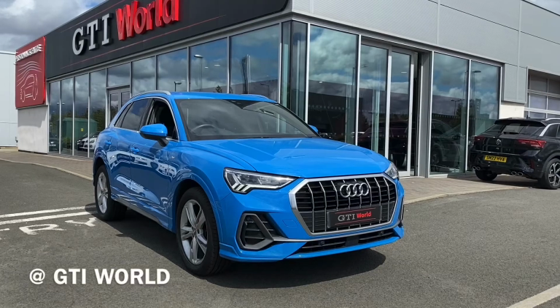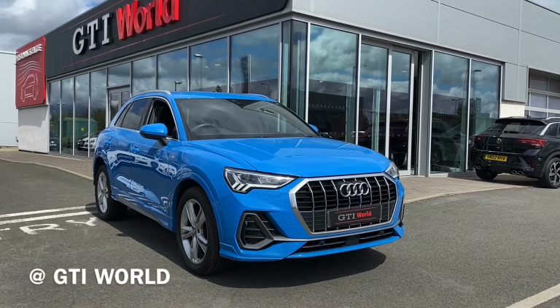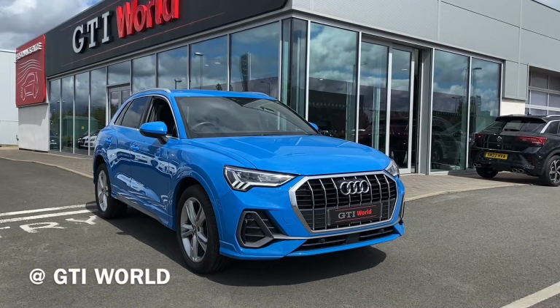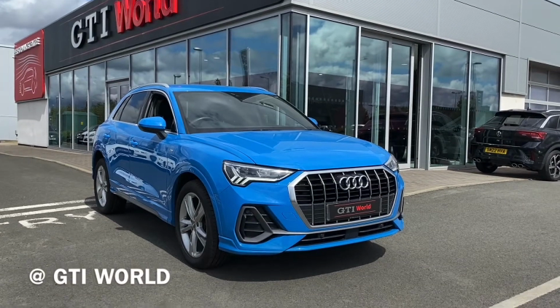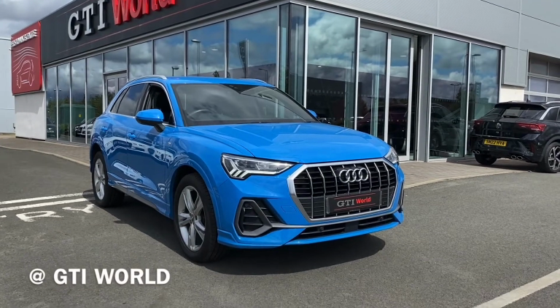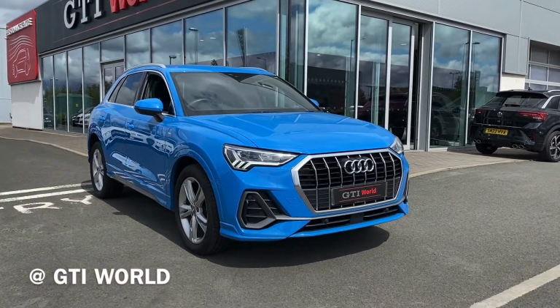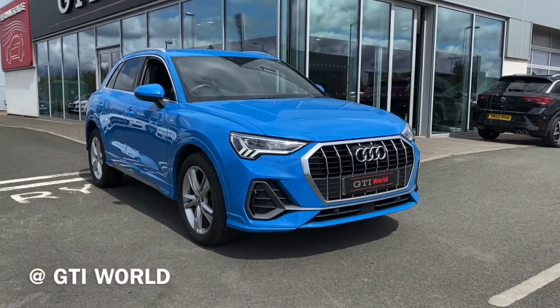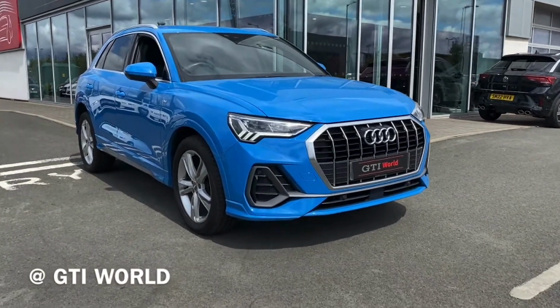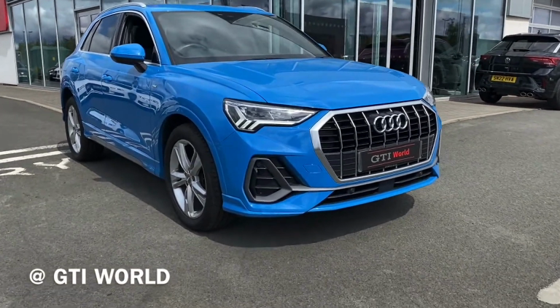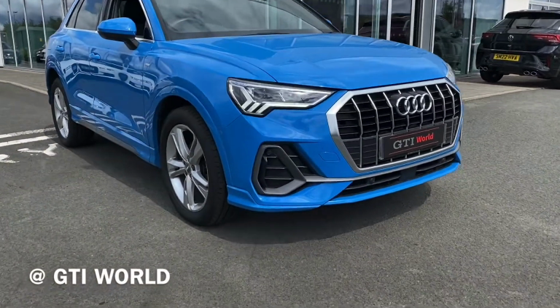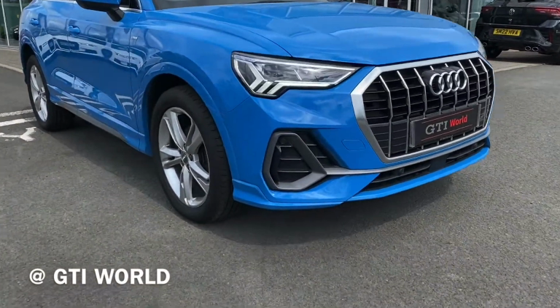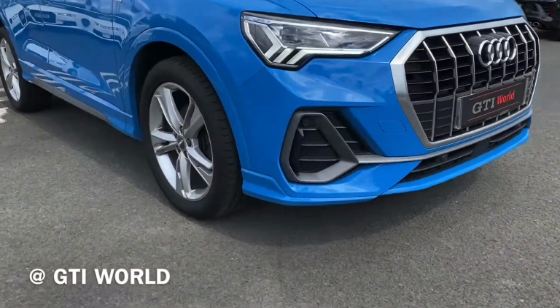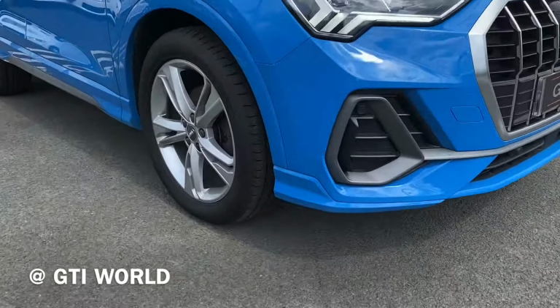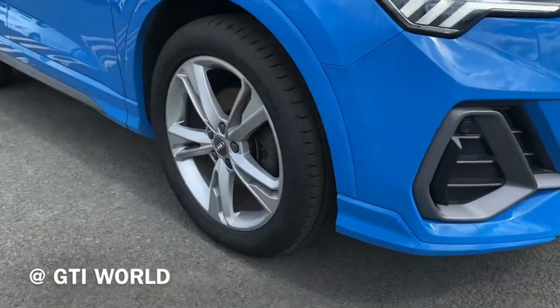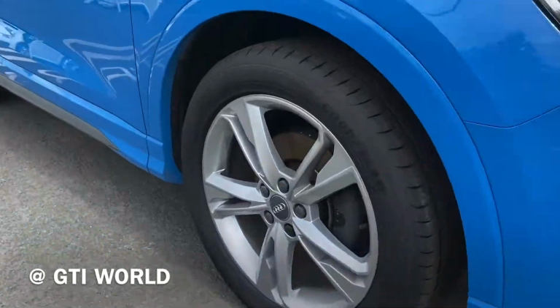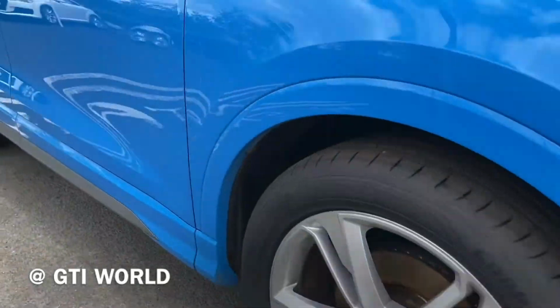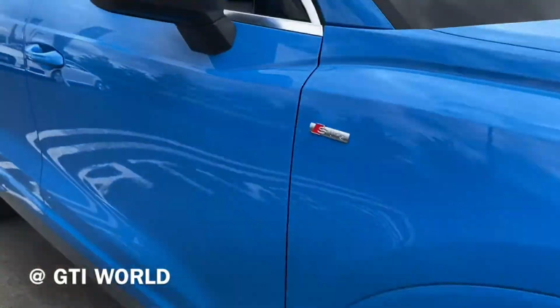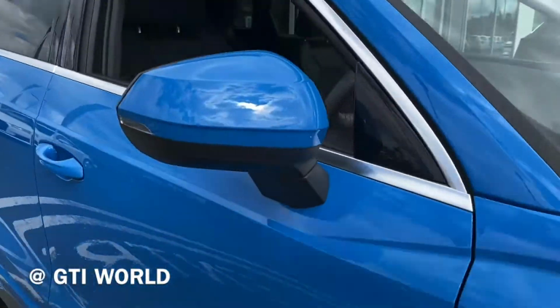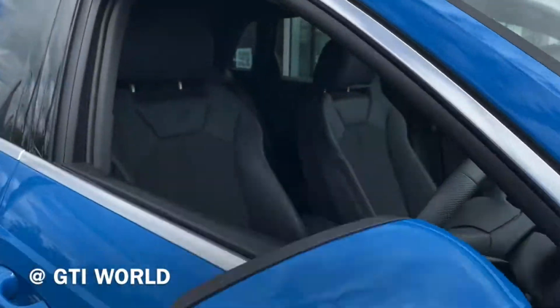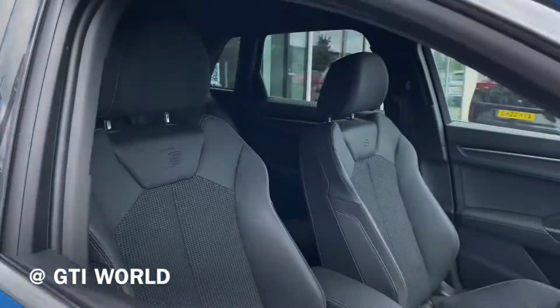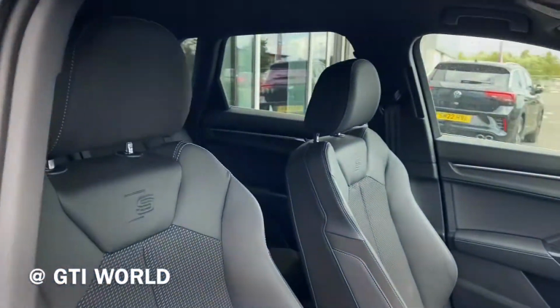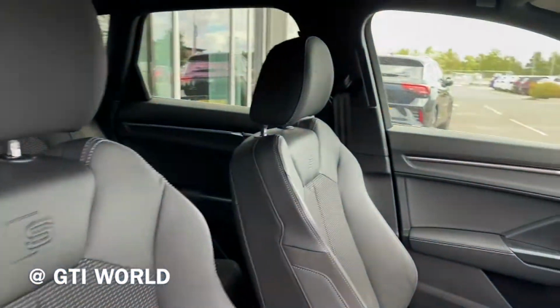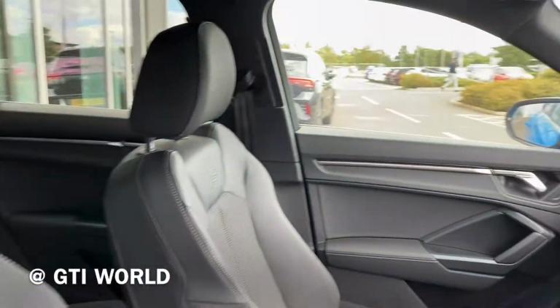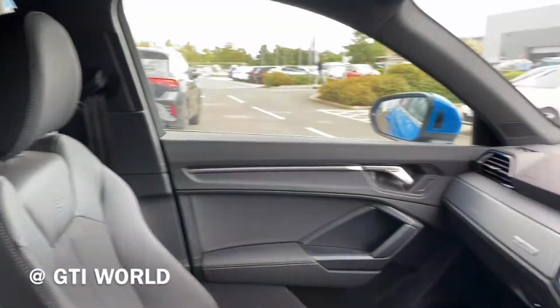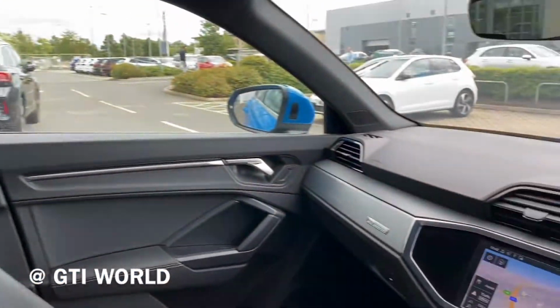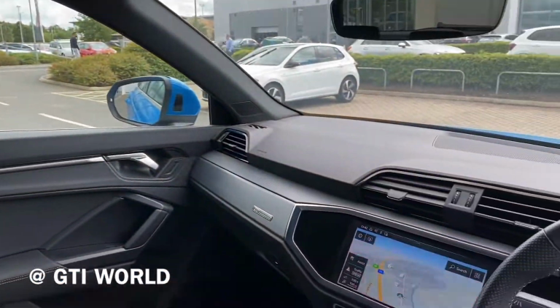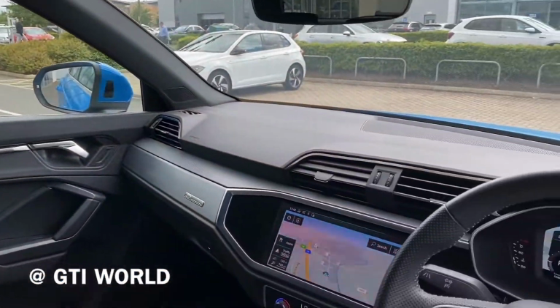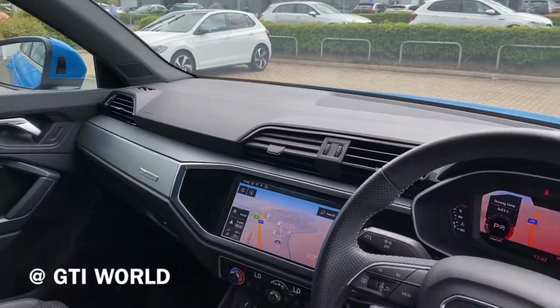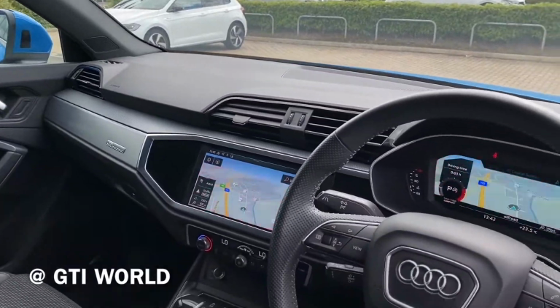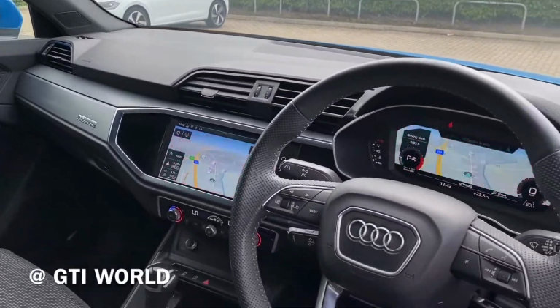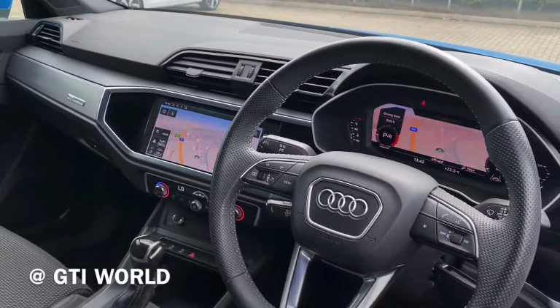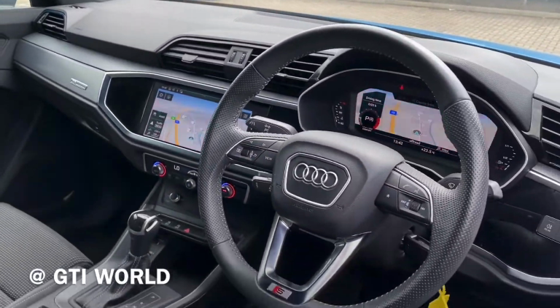Here at GTI World, we're proud to present the stunning Audi Q3 S Line, finished in turbo blue, with the 35 TSFI engine and S-Tronic gearbox.